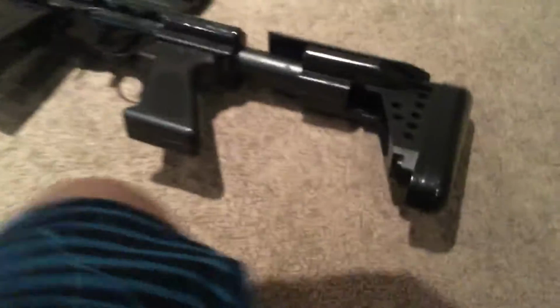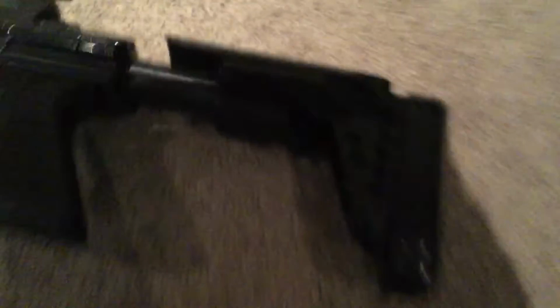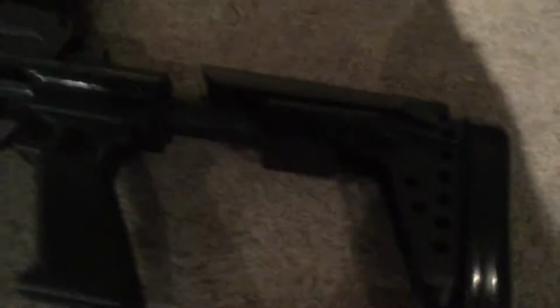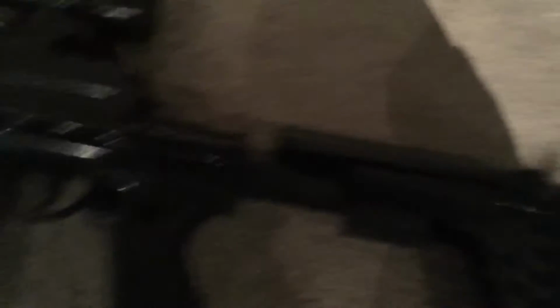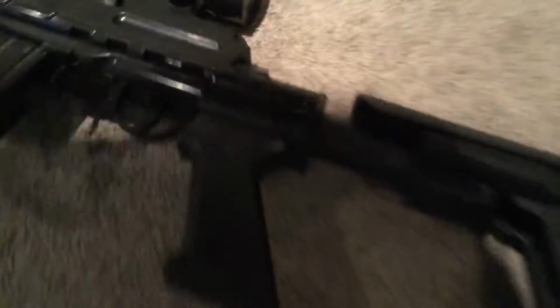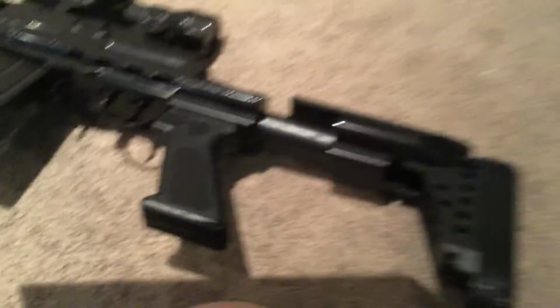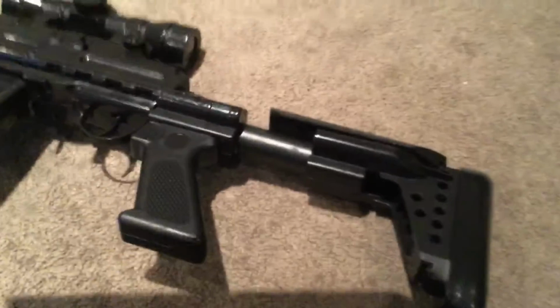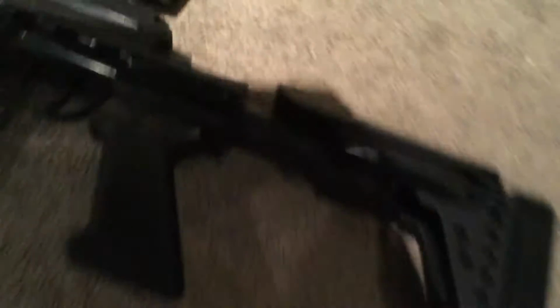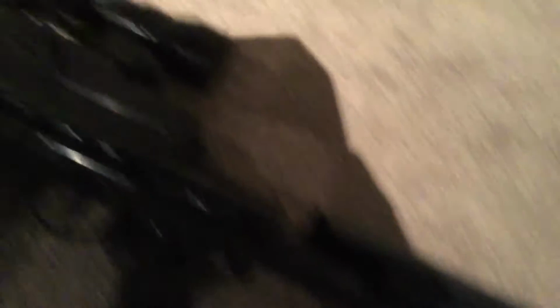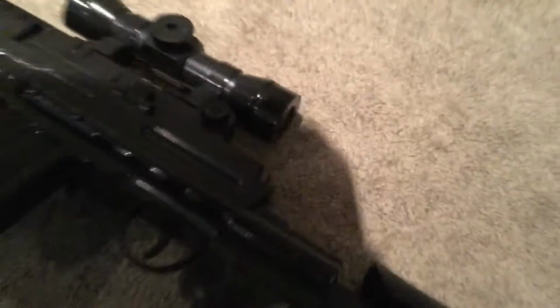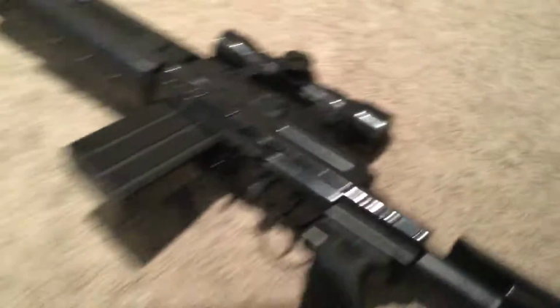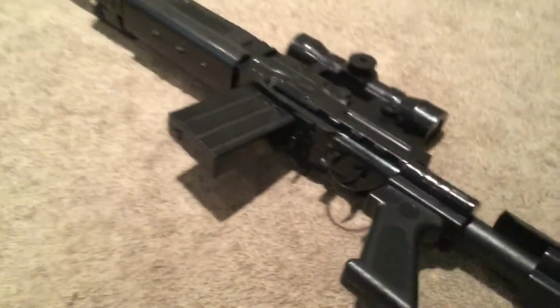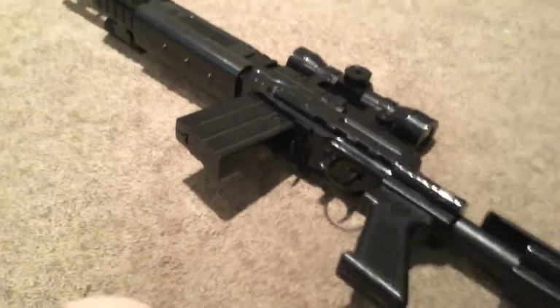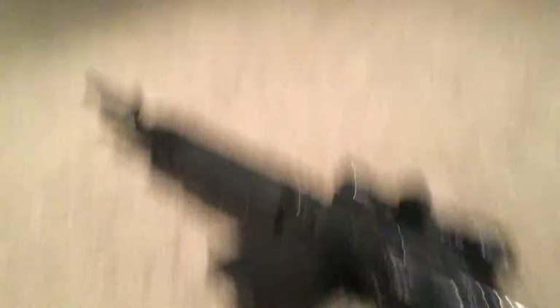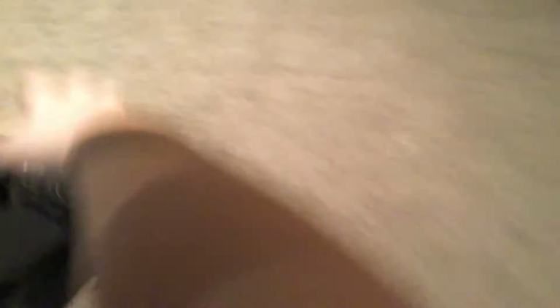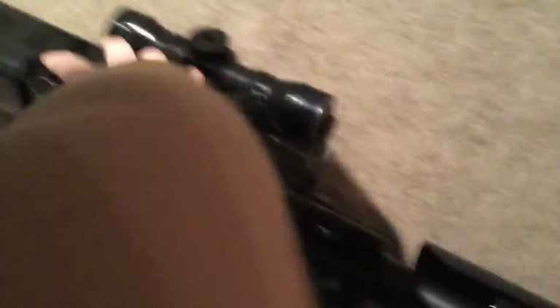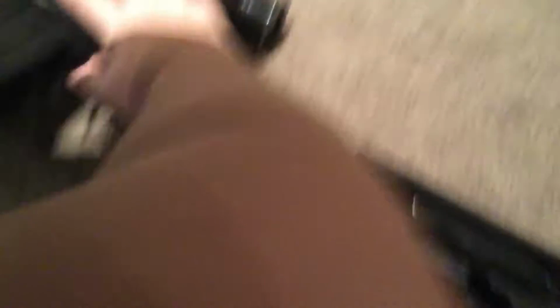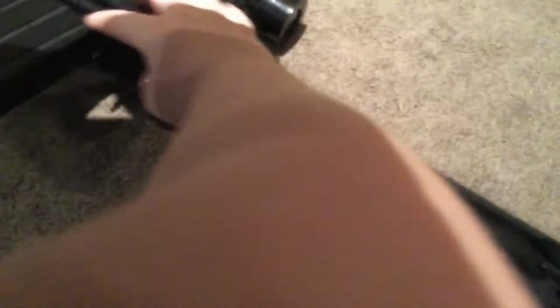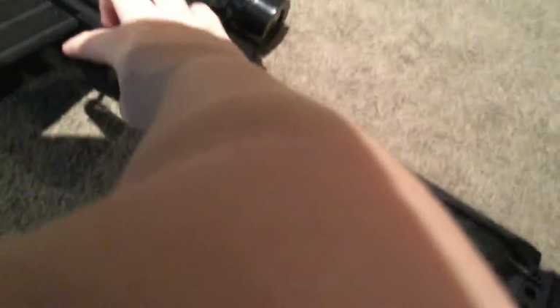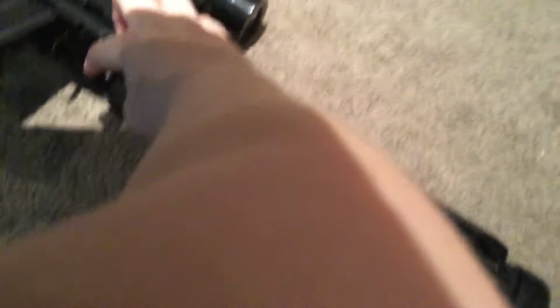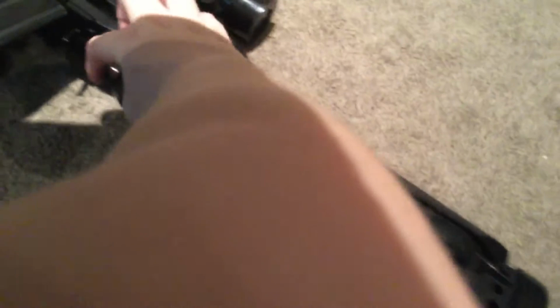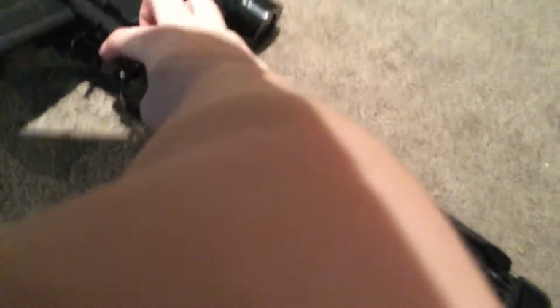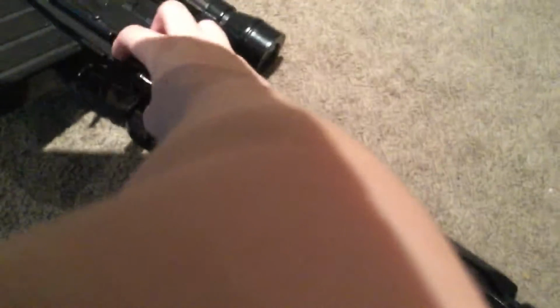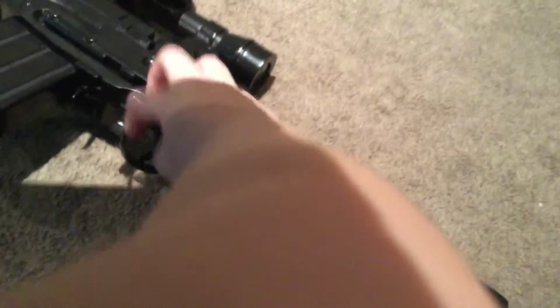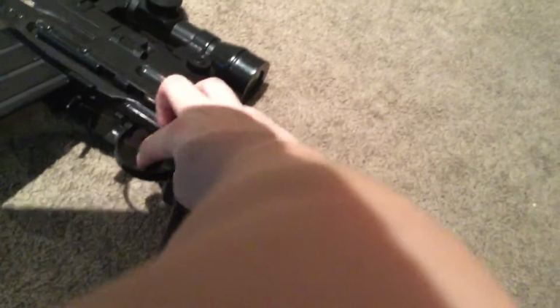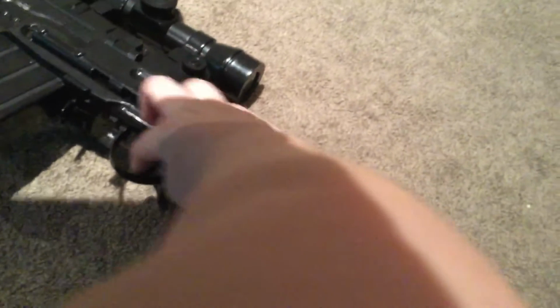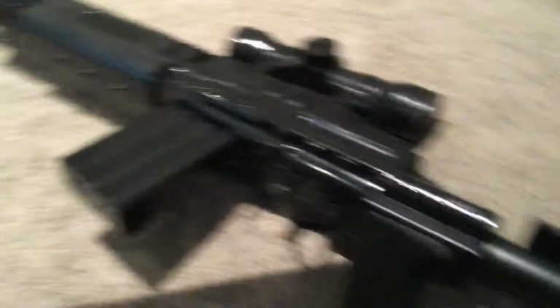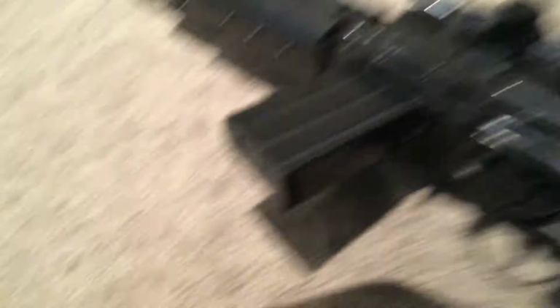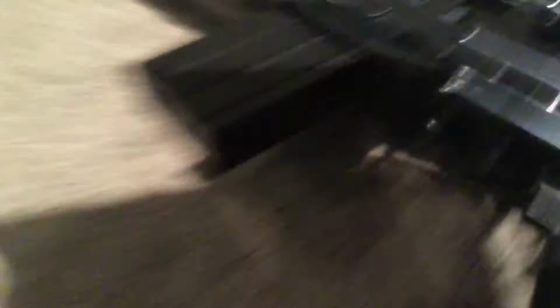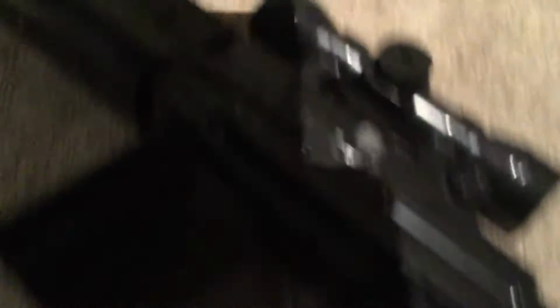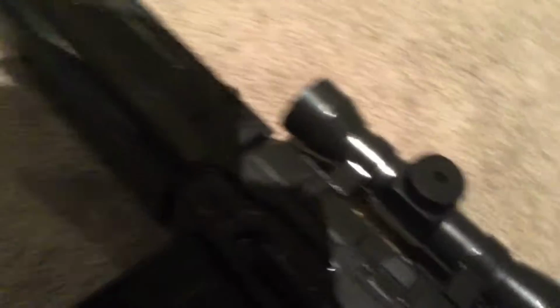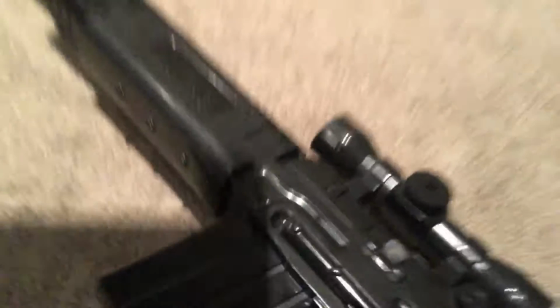You can put the stock in and out. You can pull the trigger, obviously. You can't take out the magazine.